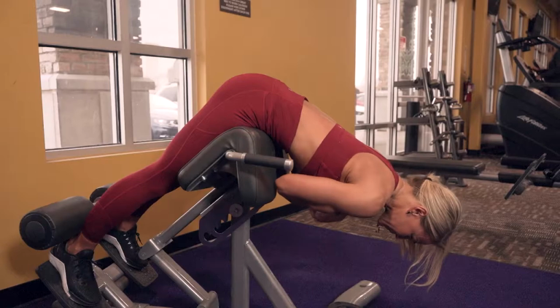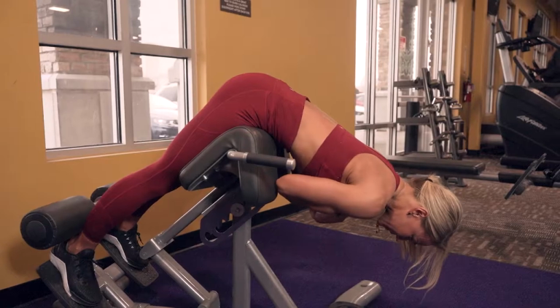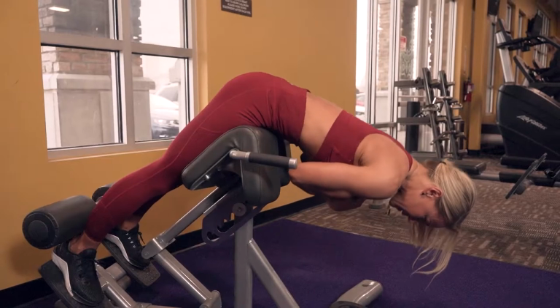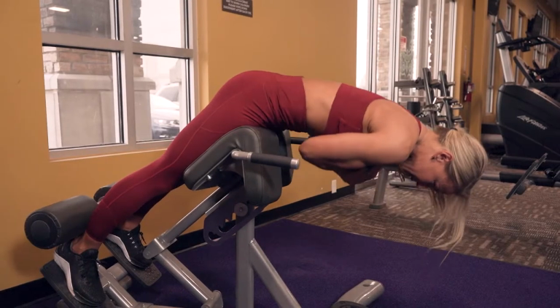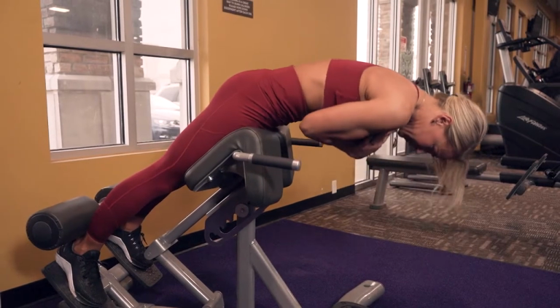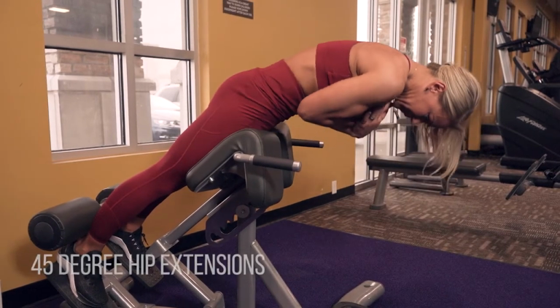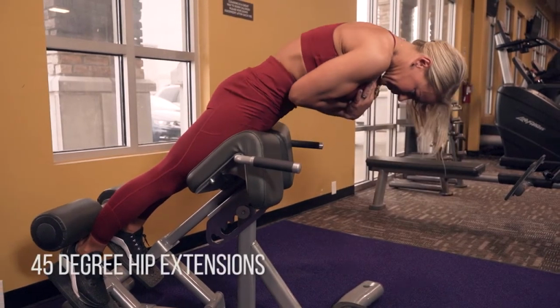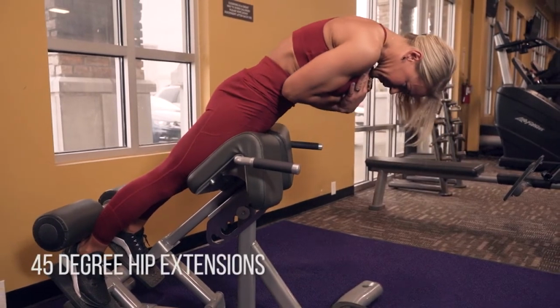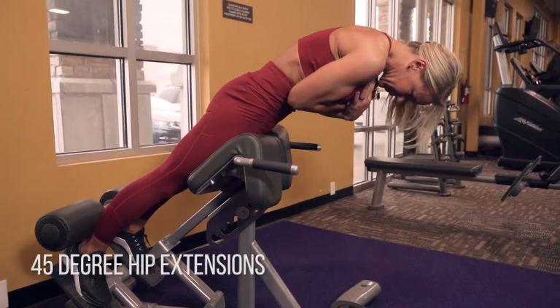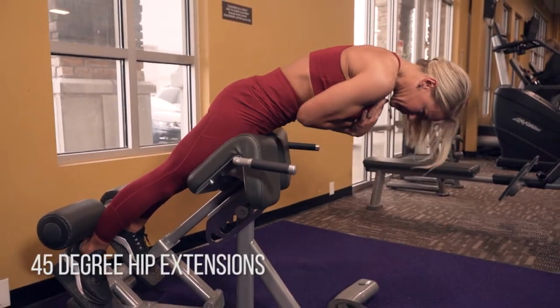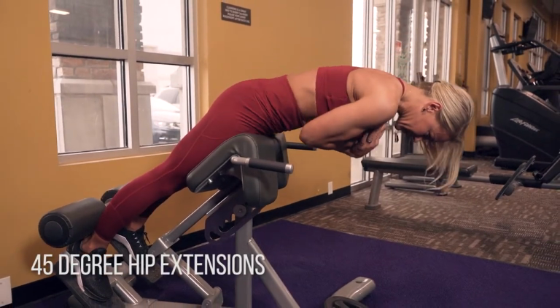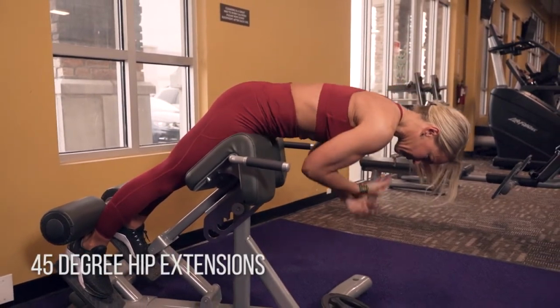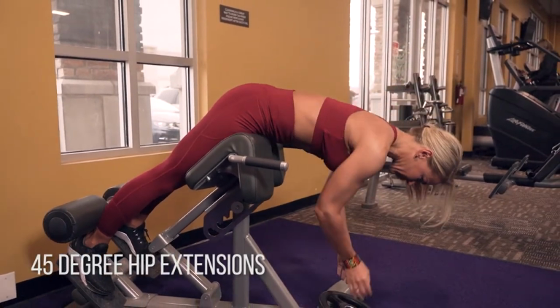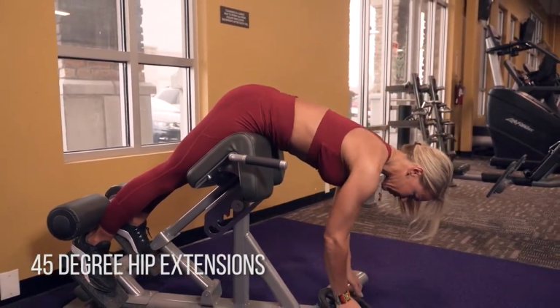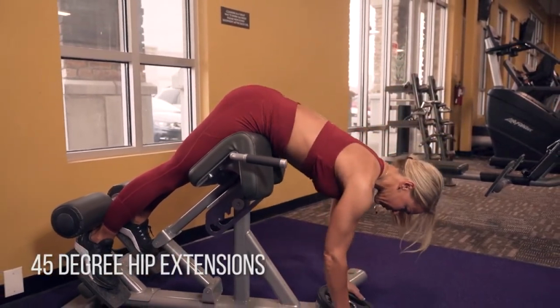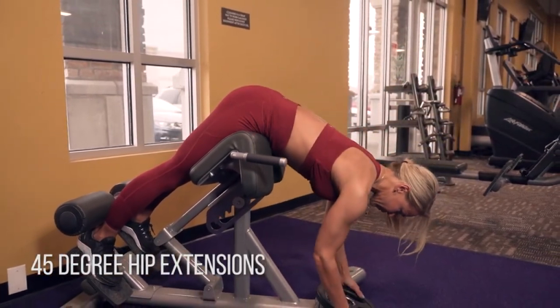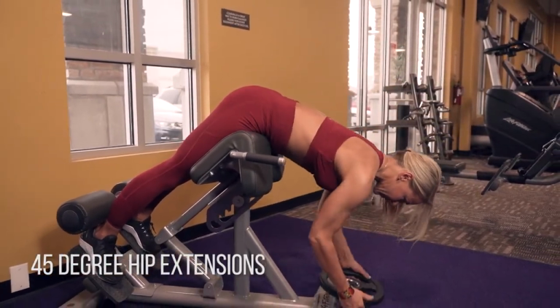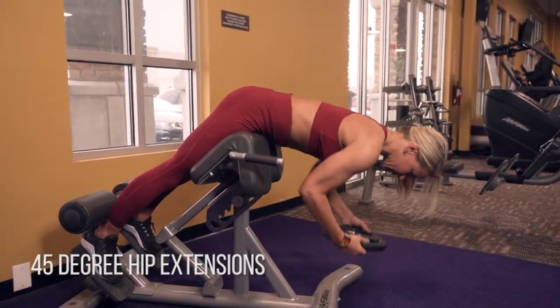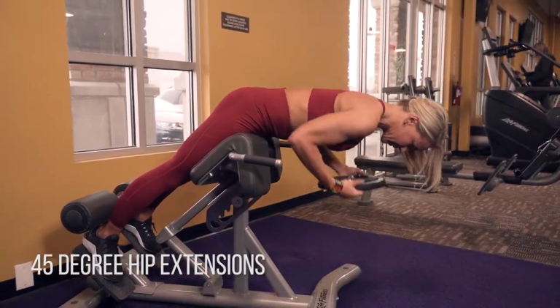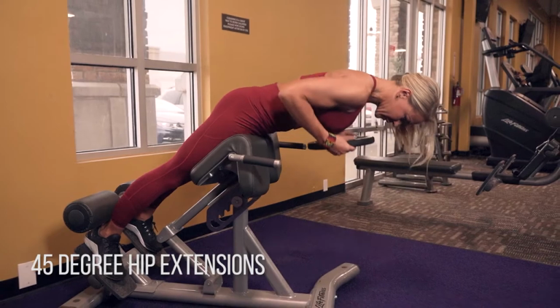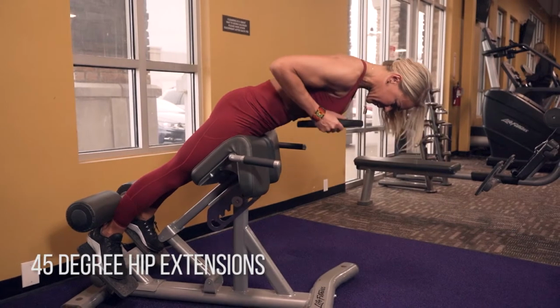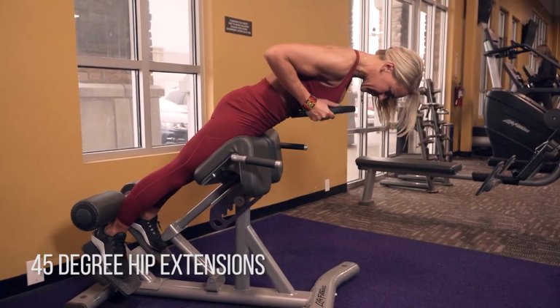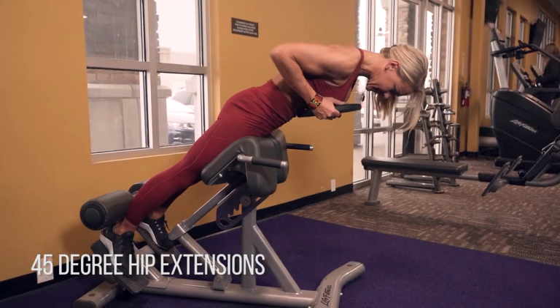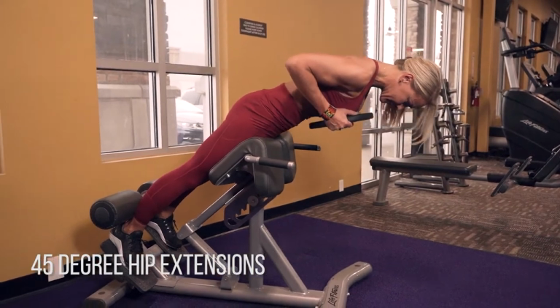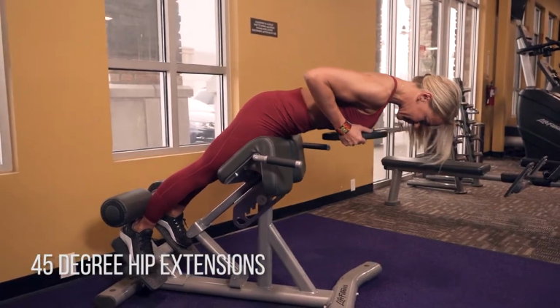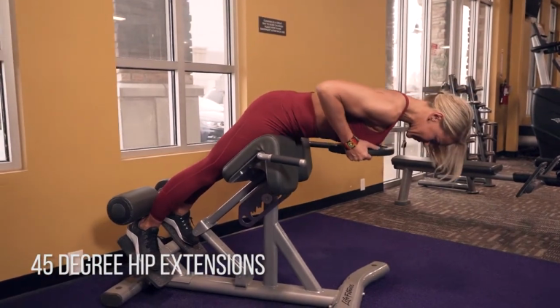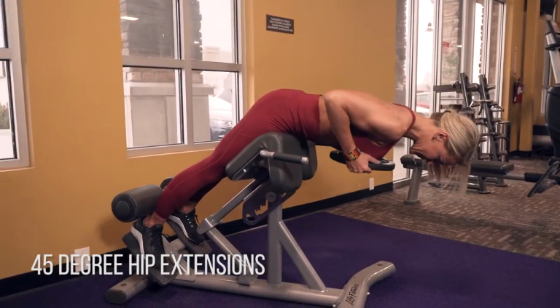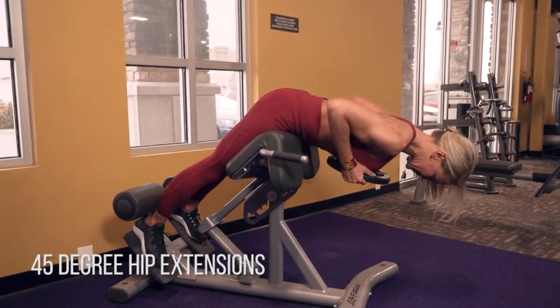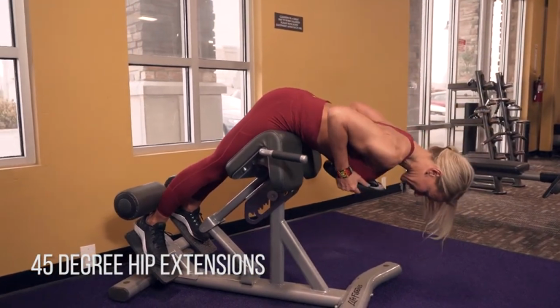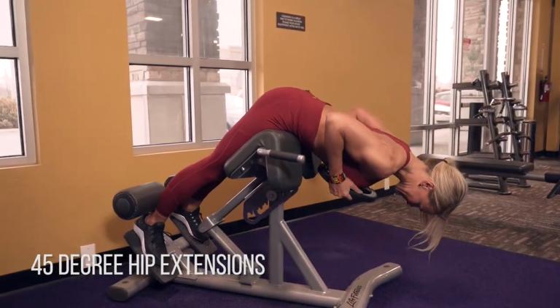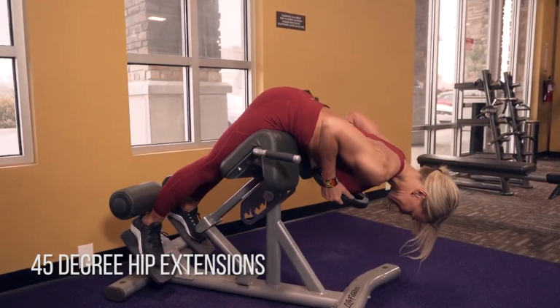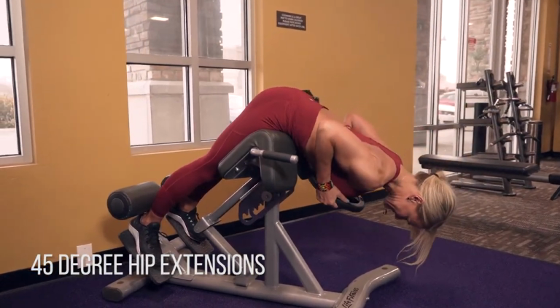45 degree hip extensions. We're working our glutes here. So even though you're using a back extension, we want to focus our brain, our attention to our glutes.